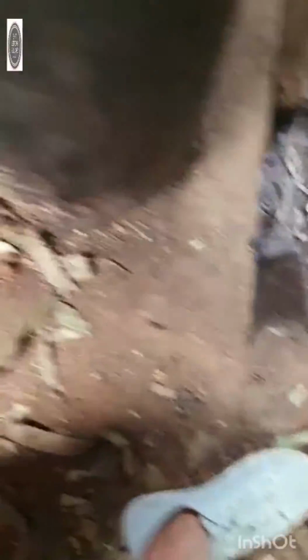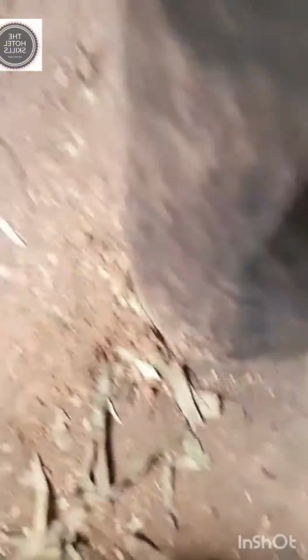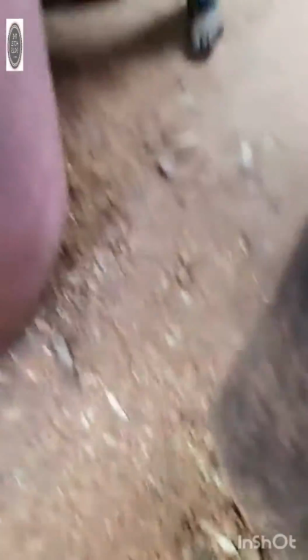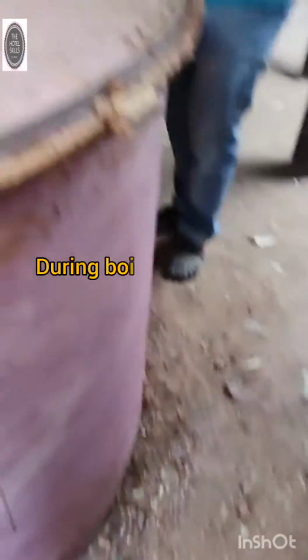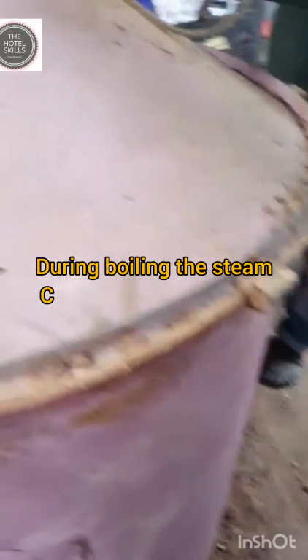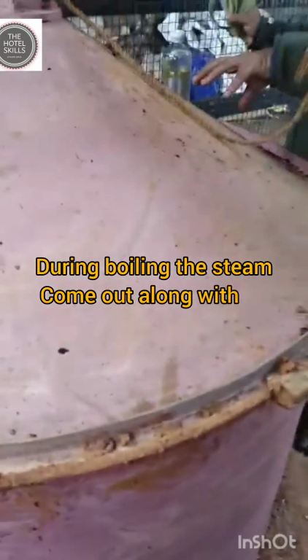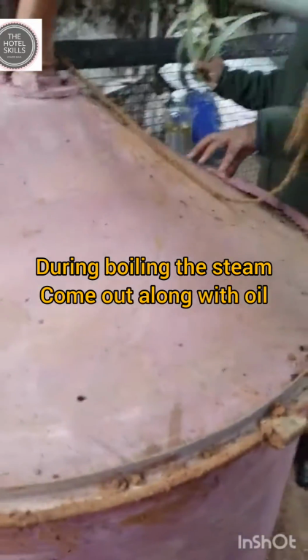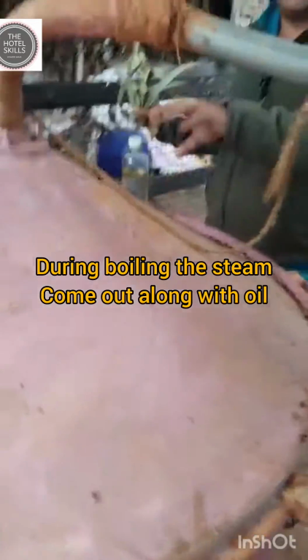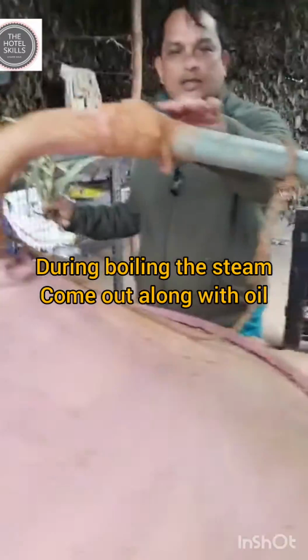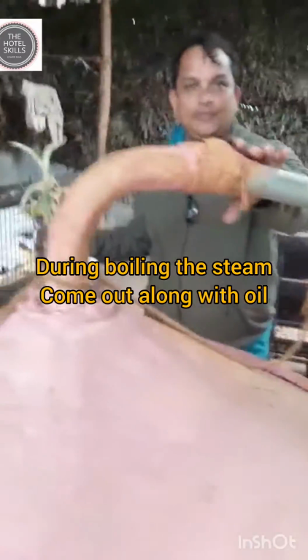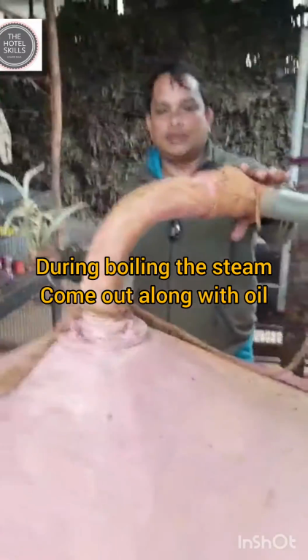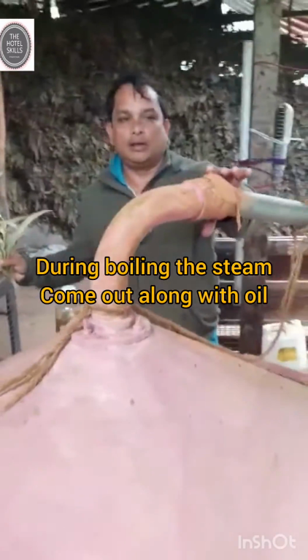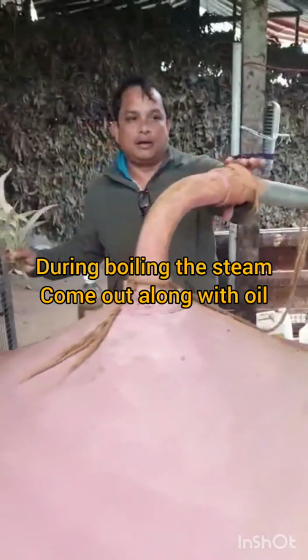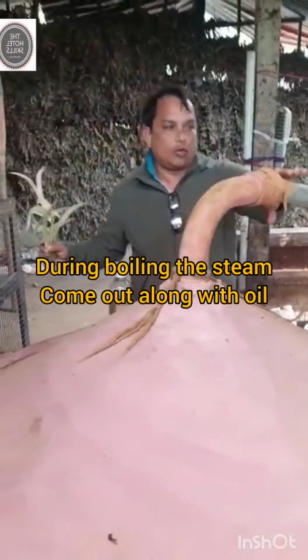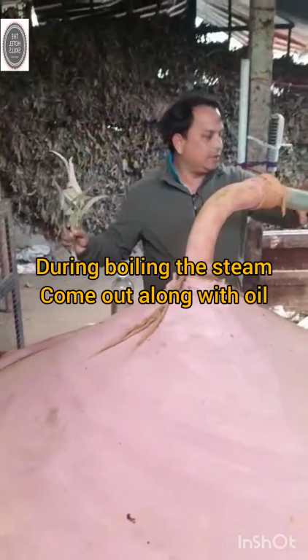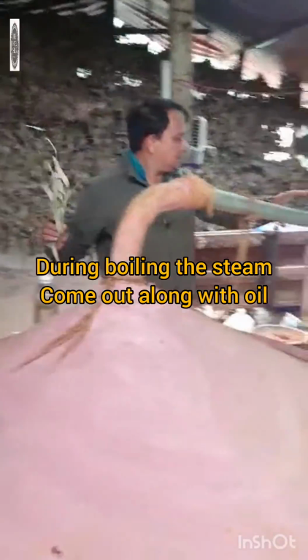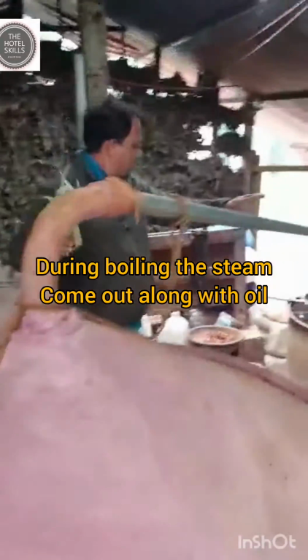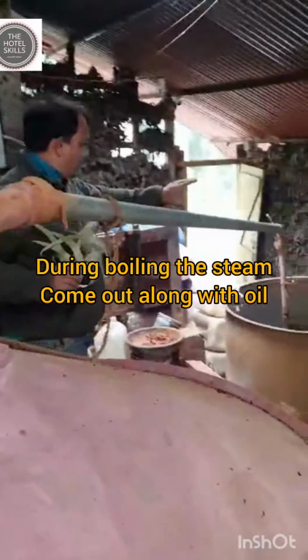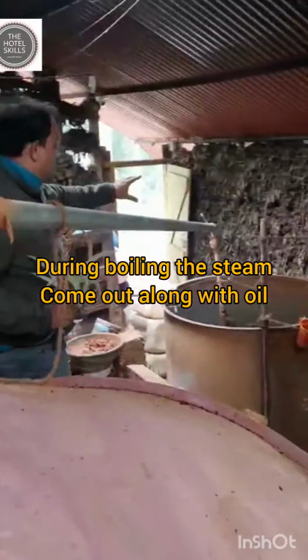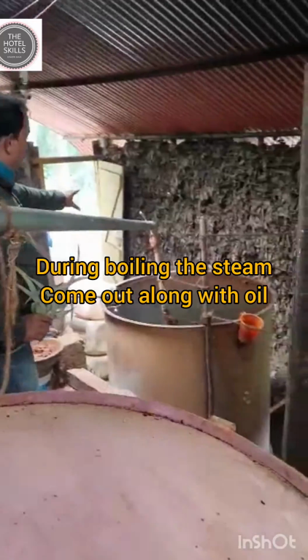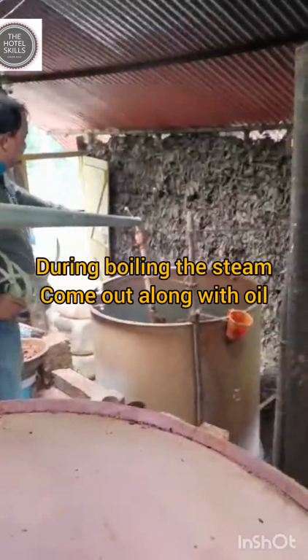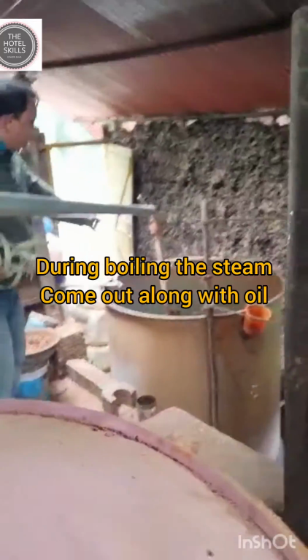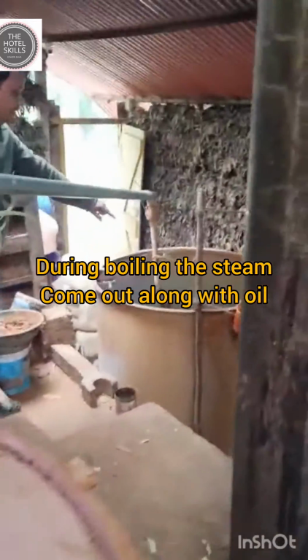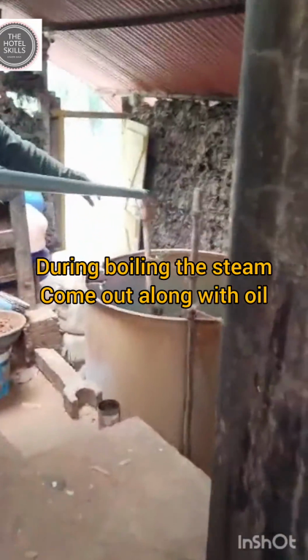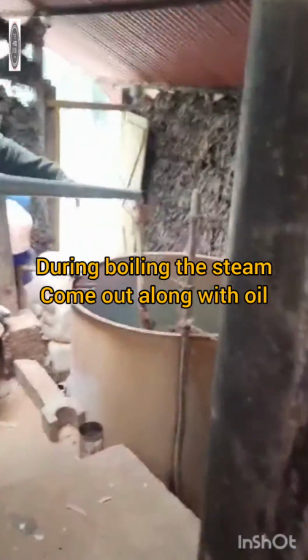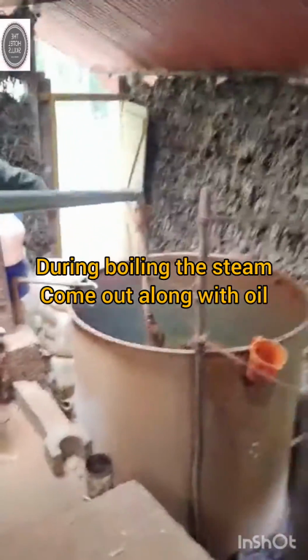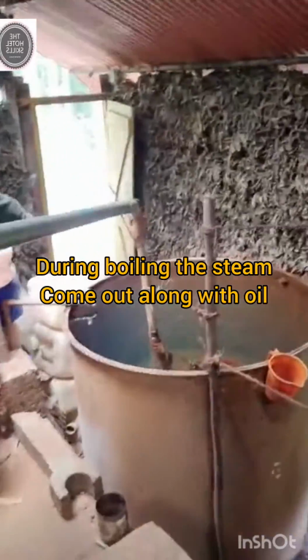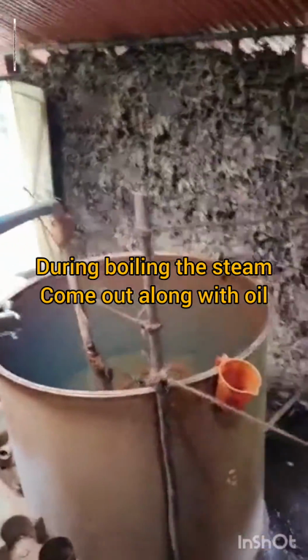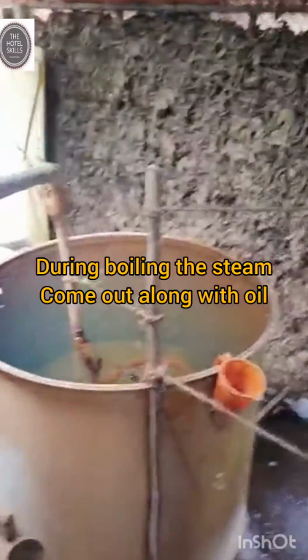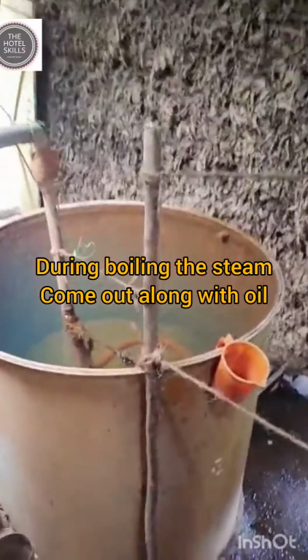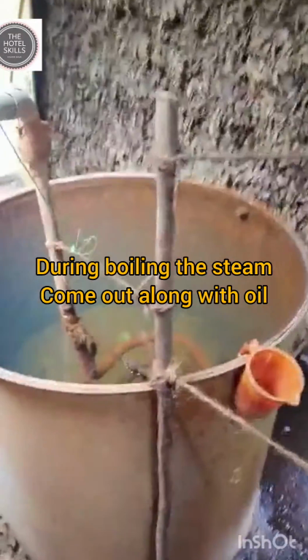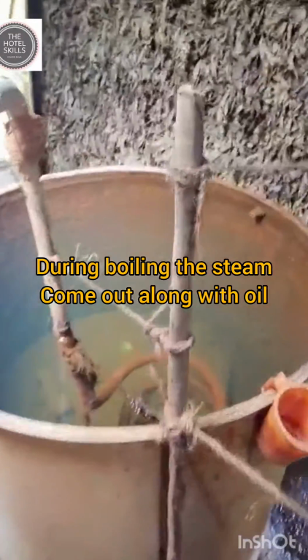Now this is the steaming metal. The steam goes here, and here in this they have a piping system. This they cool down.